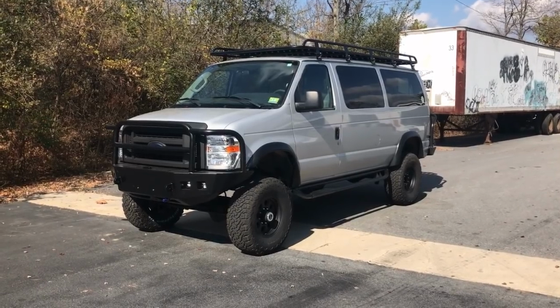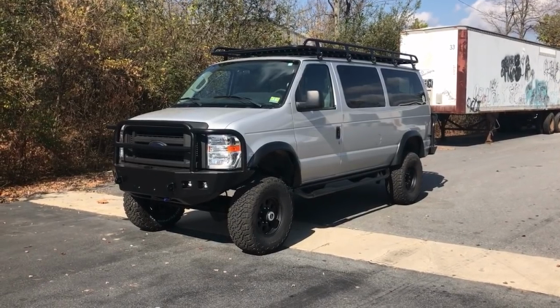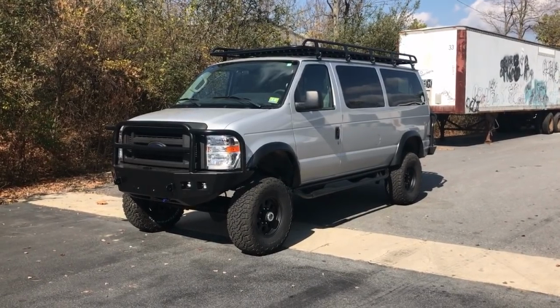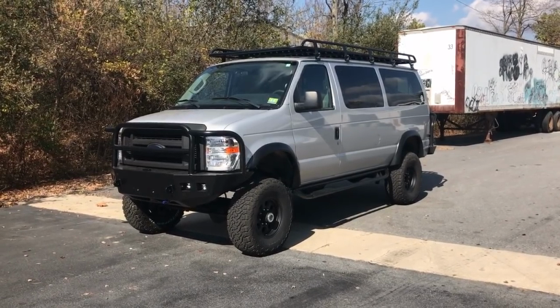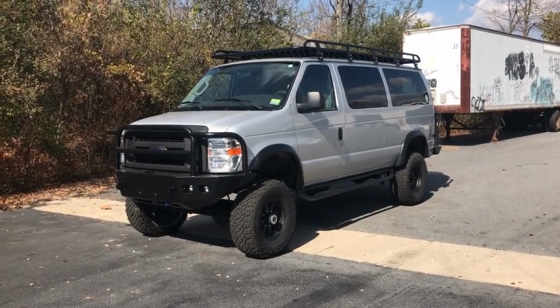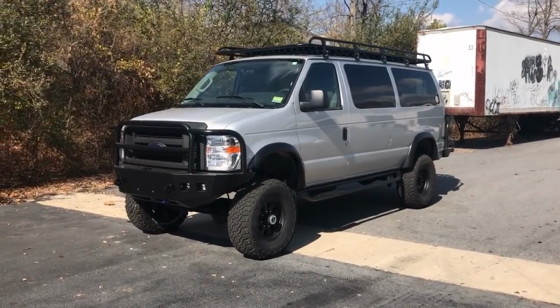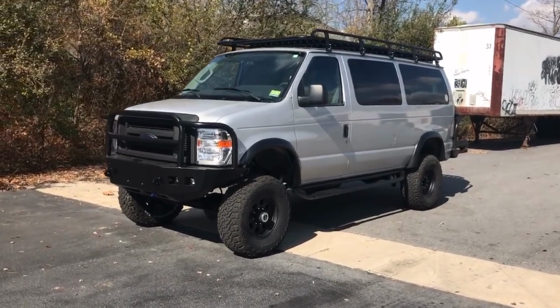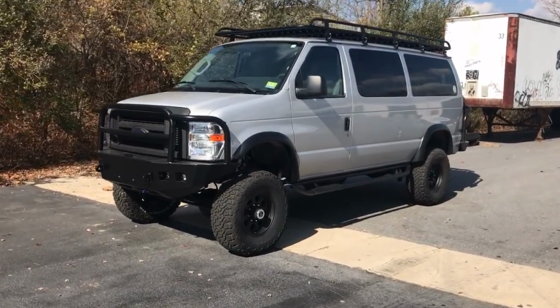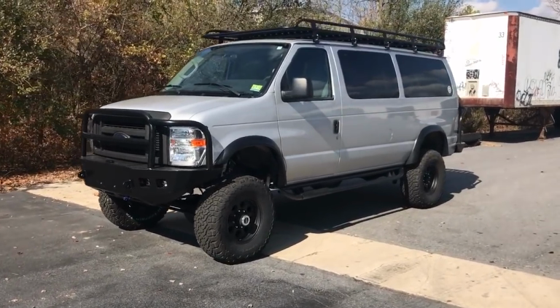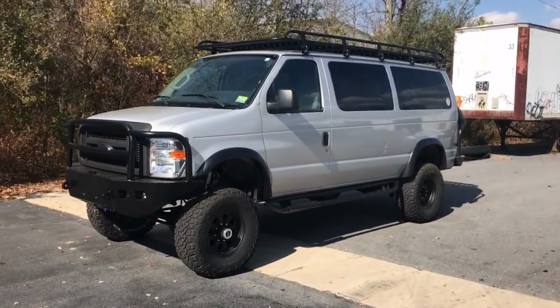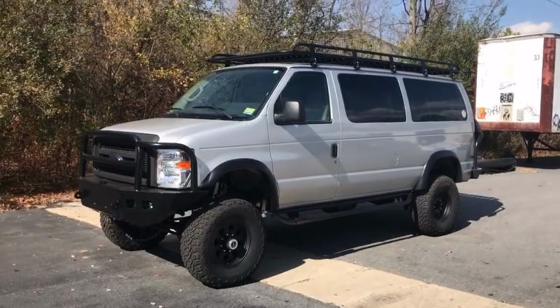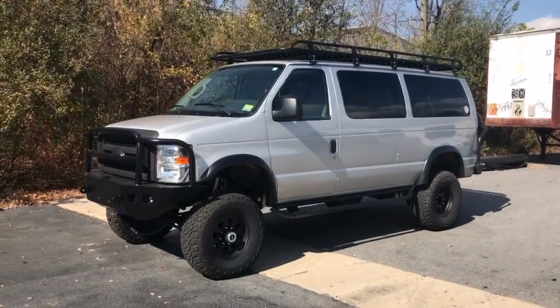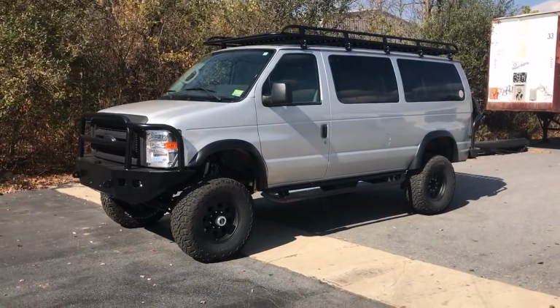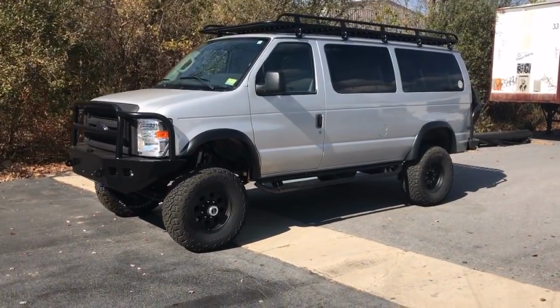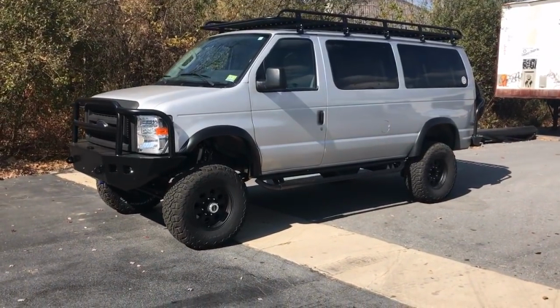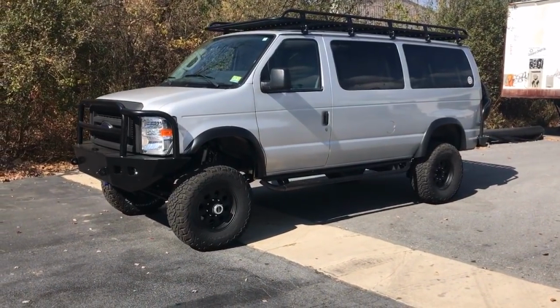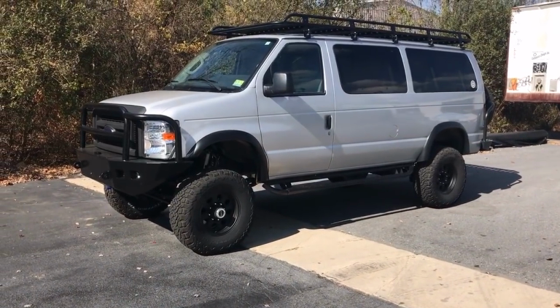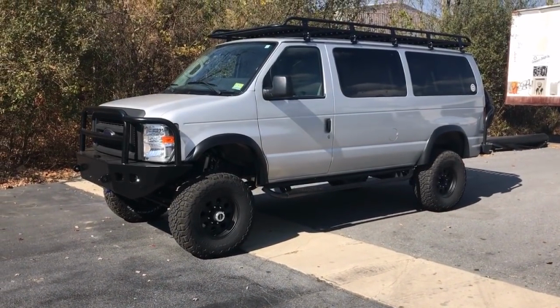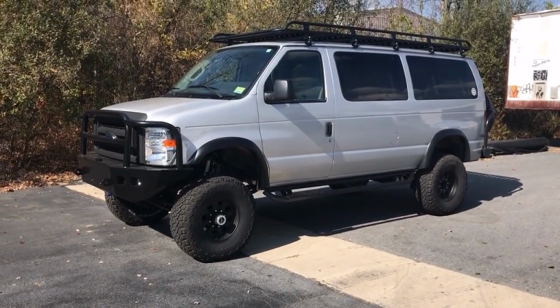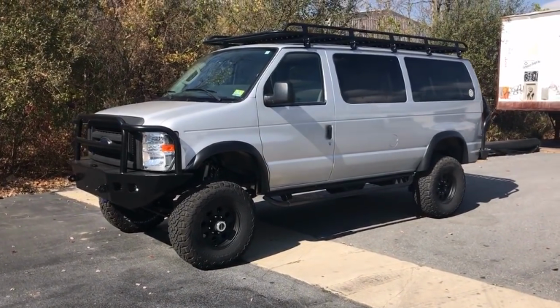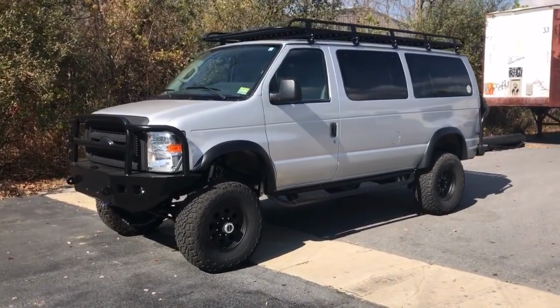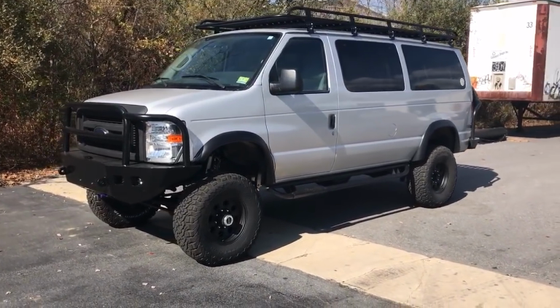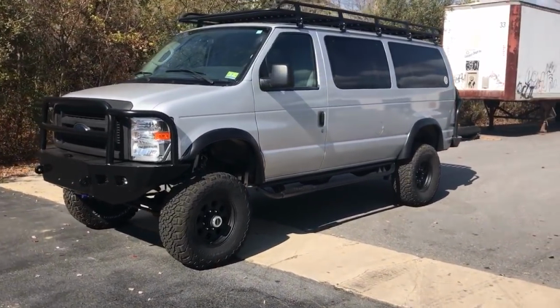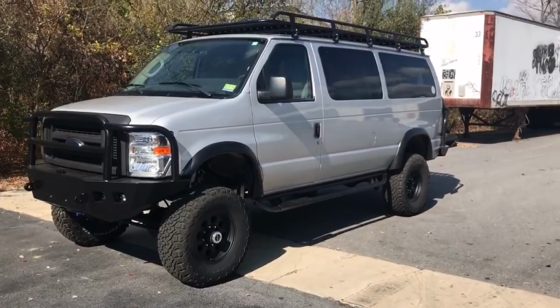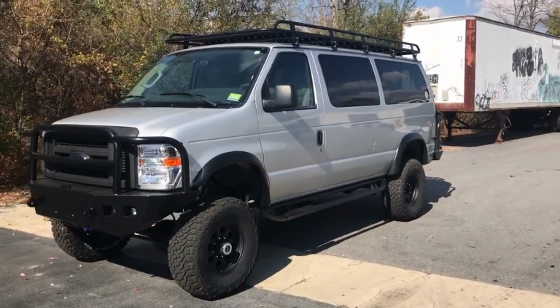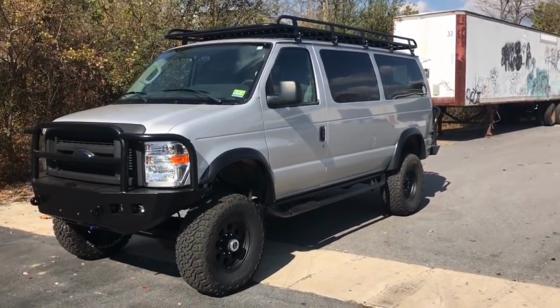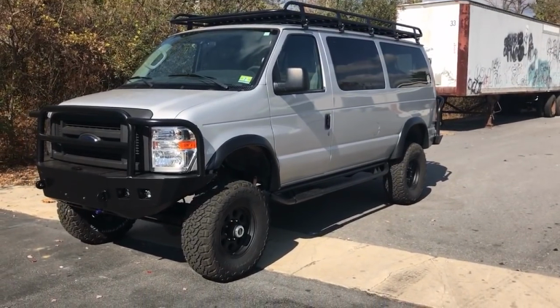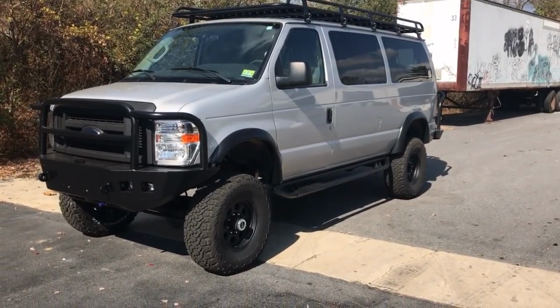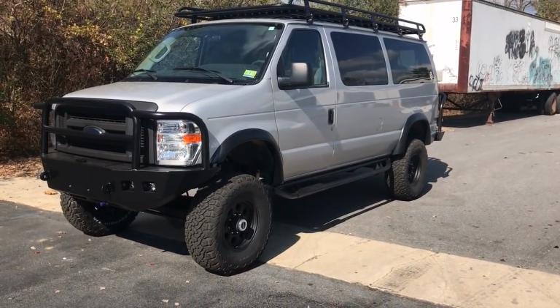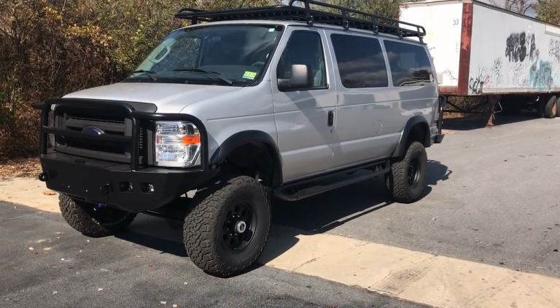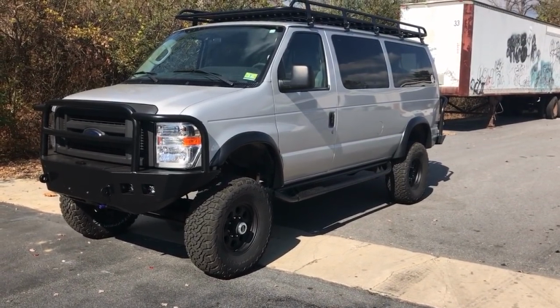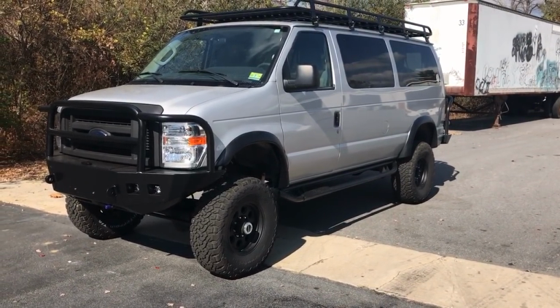Hey, Chris here at U-Joint. It's a nice 5.4 van we're just finishing up. It's a 2012 or 2013, I think. It's got about 25,000 miles on it, 5.4.